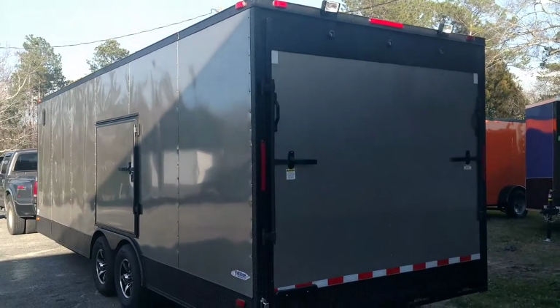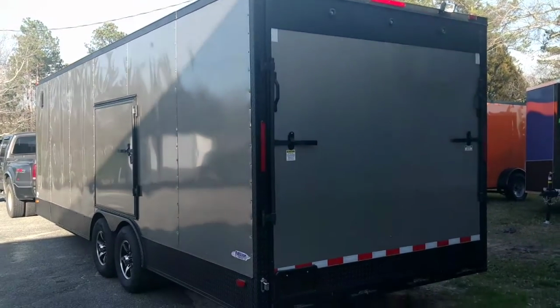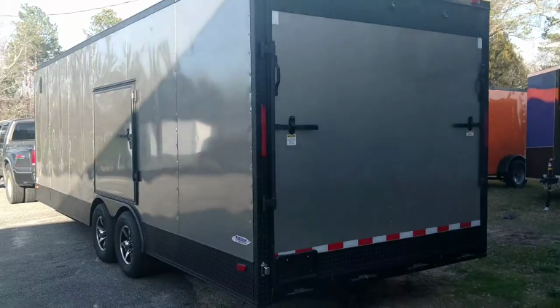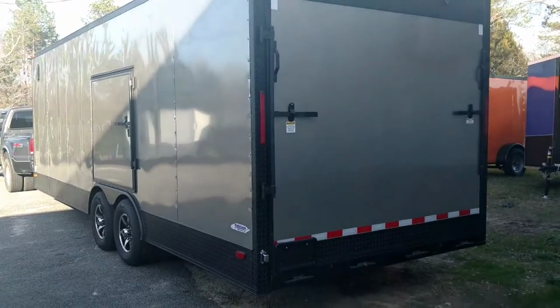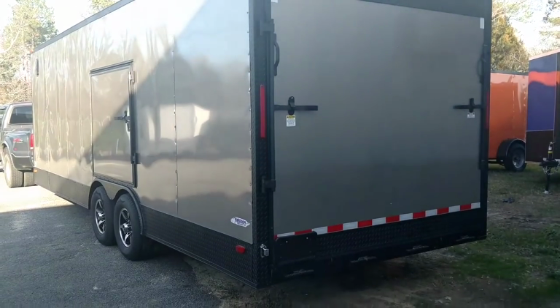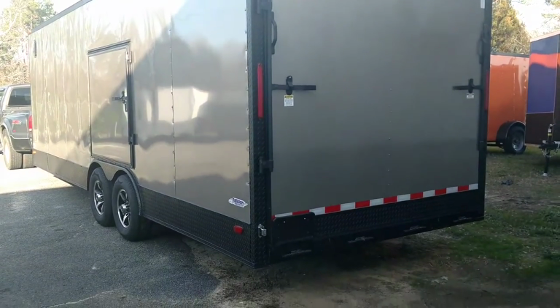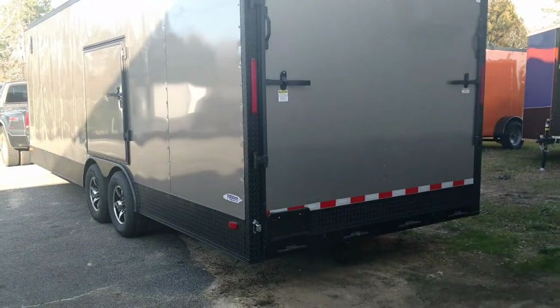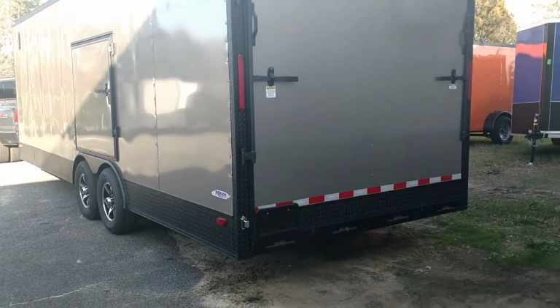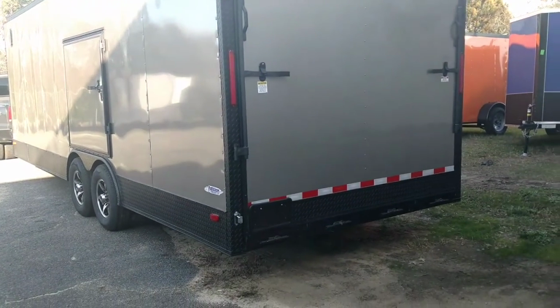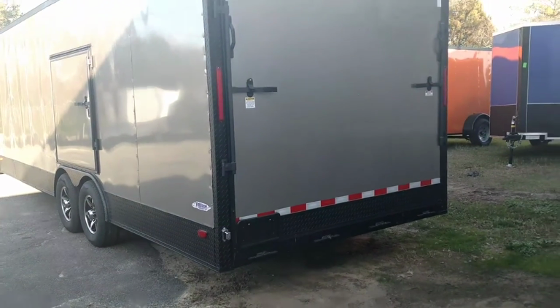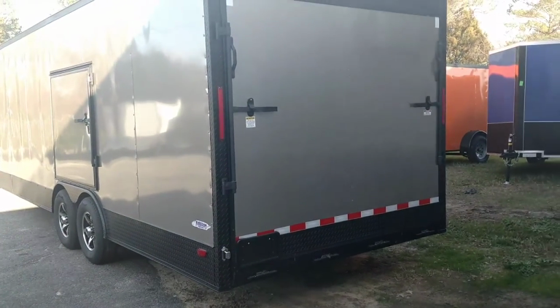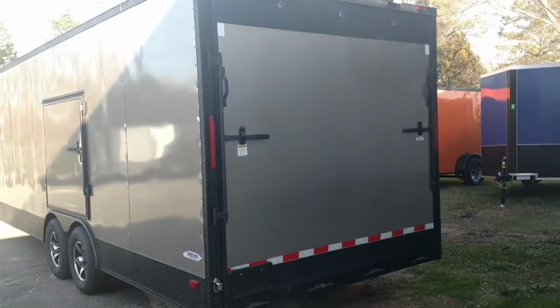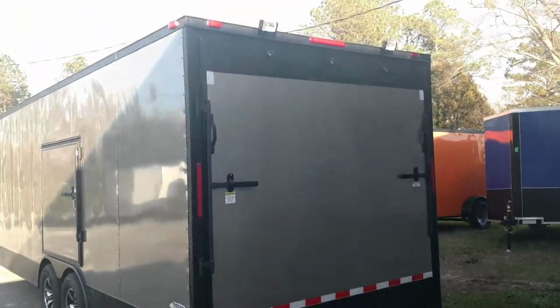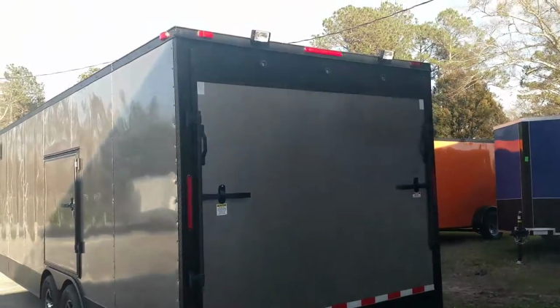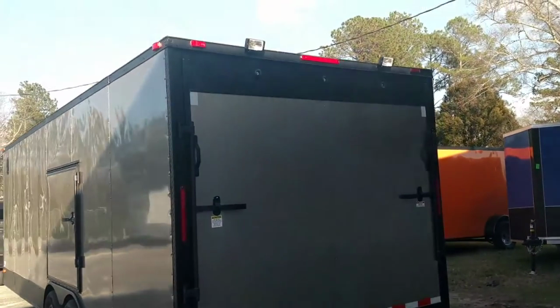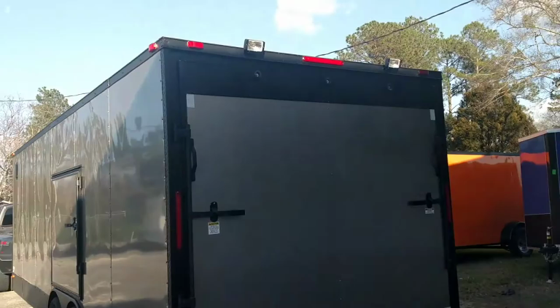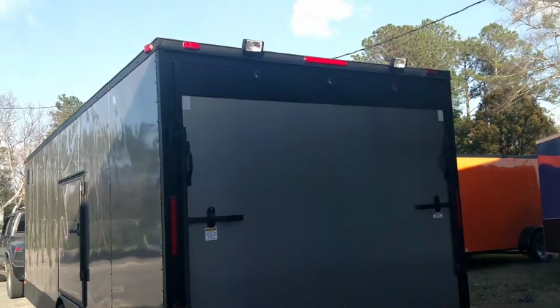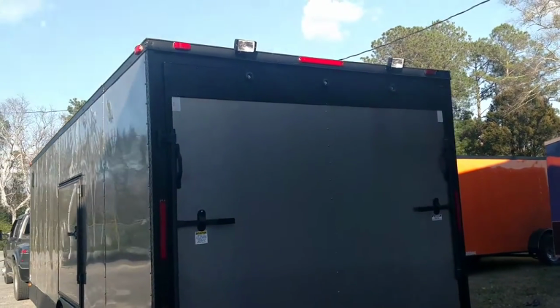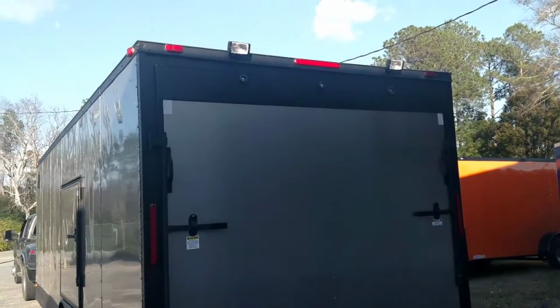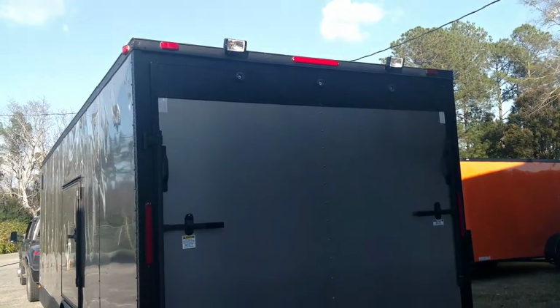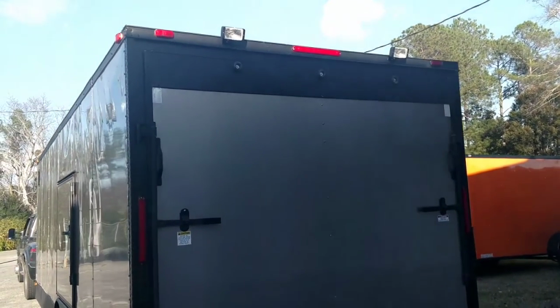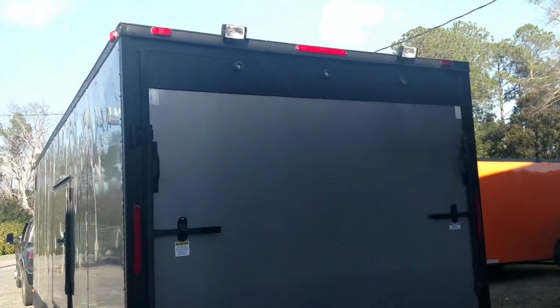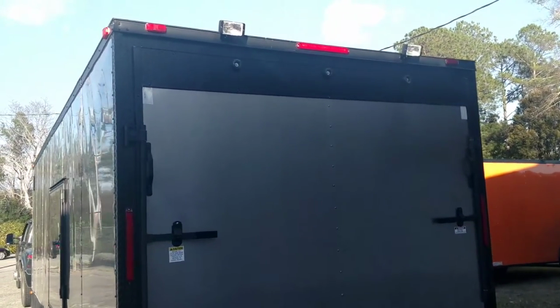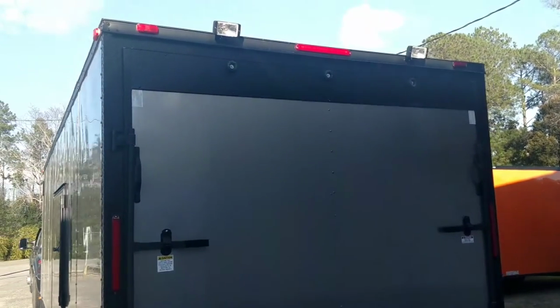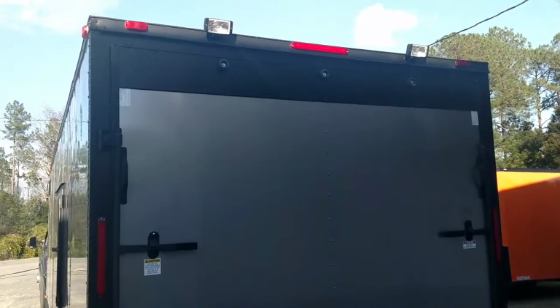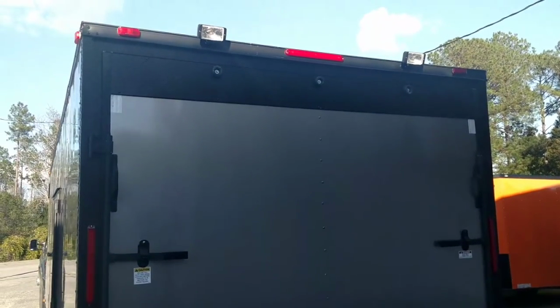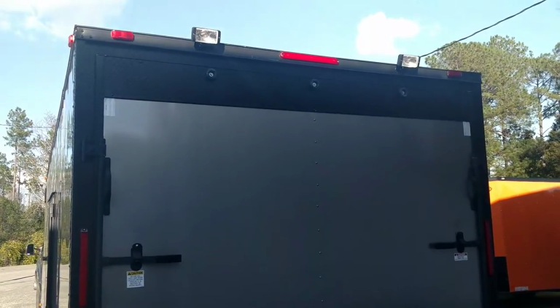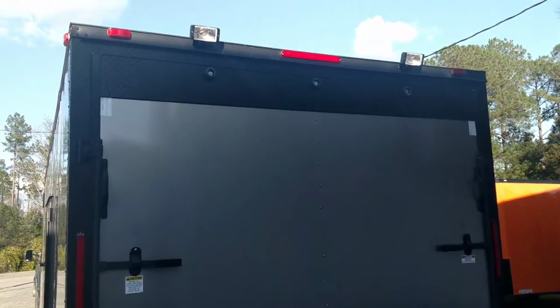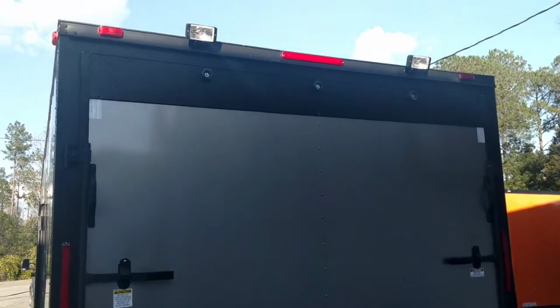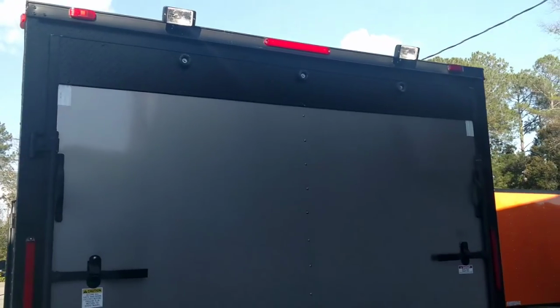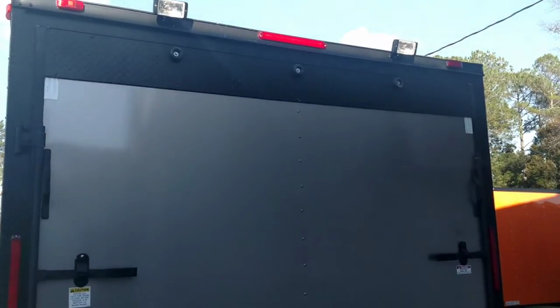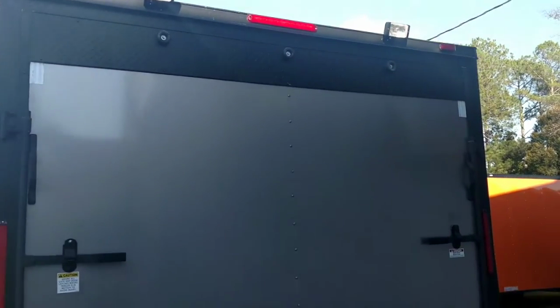Back end wrapped in black ATP all the way around. That black just complements that pewter — I mean, it does it perfectly.